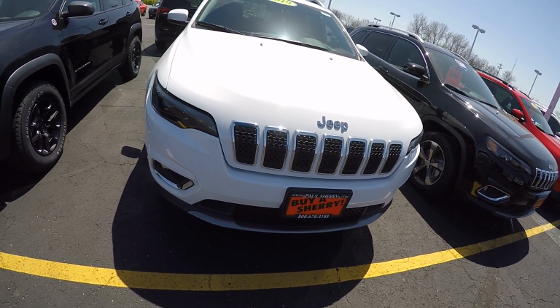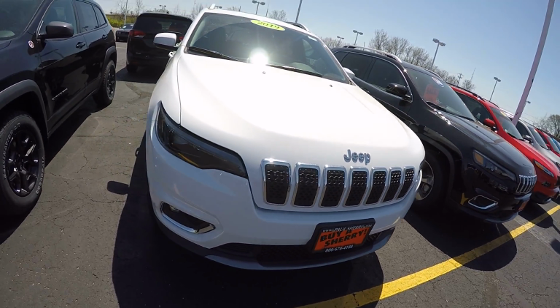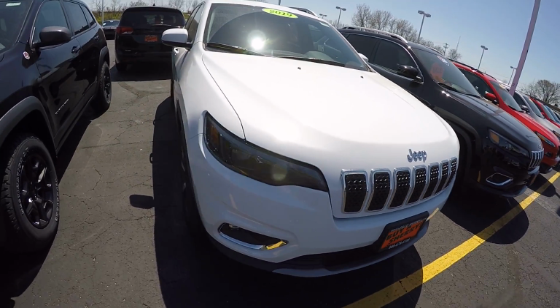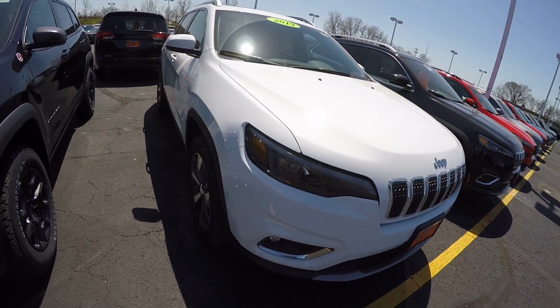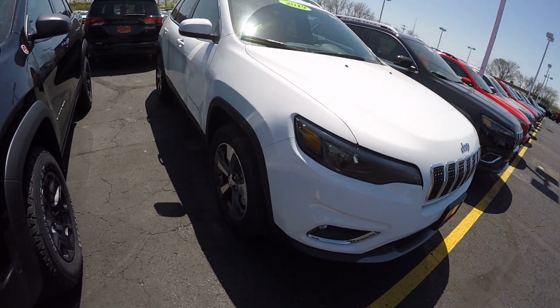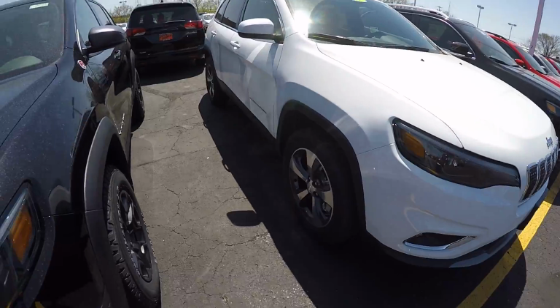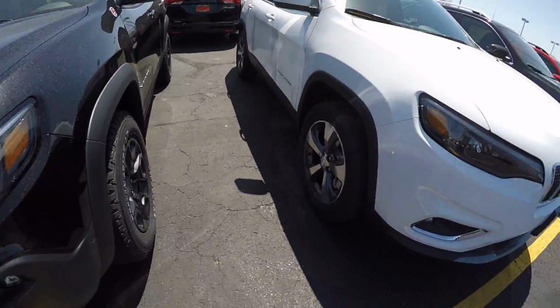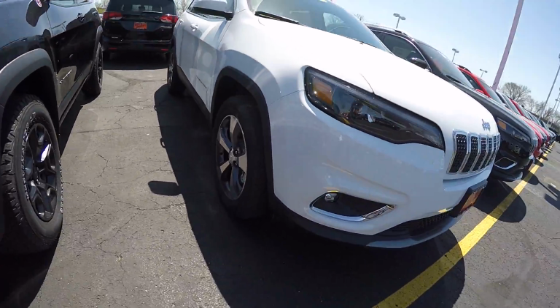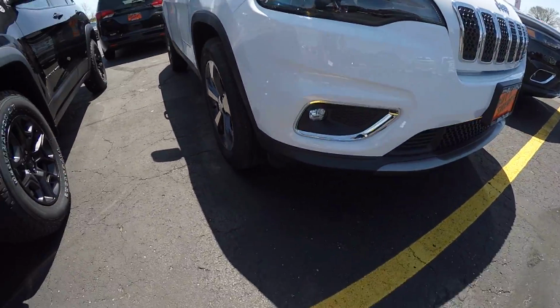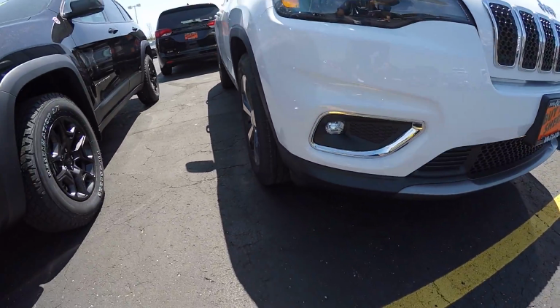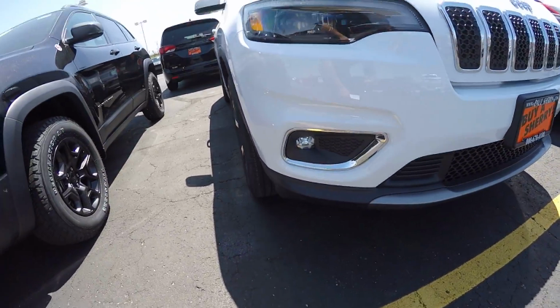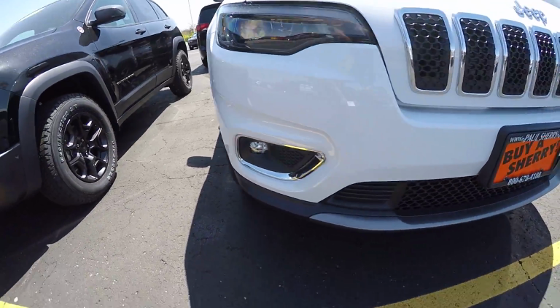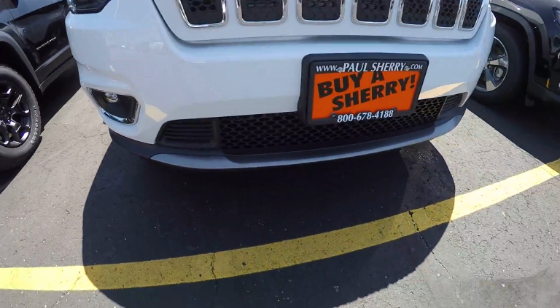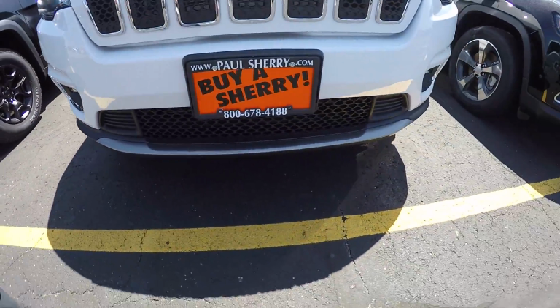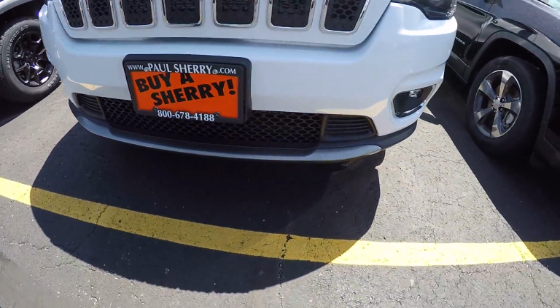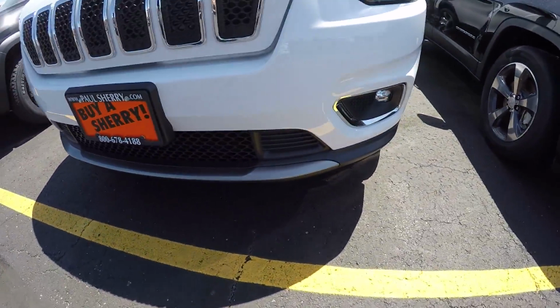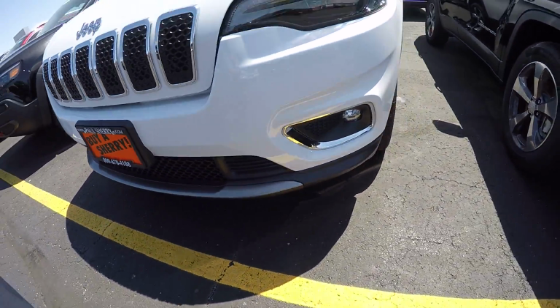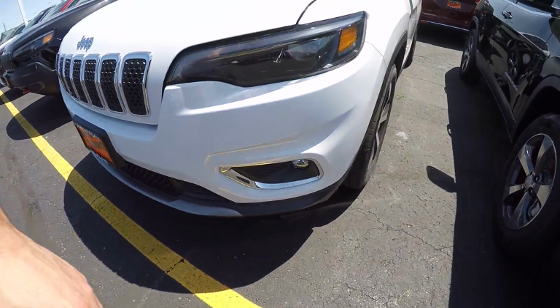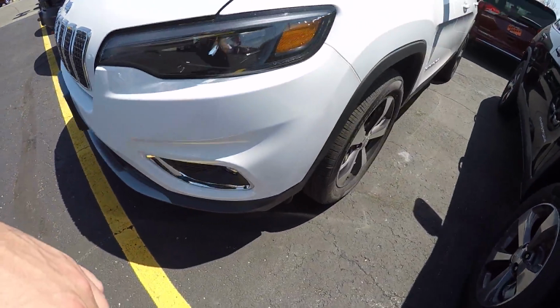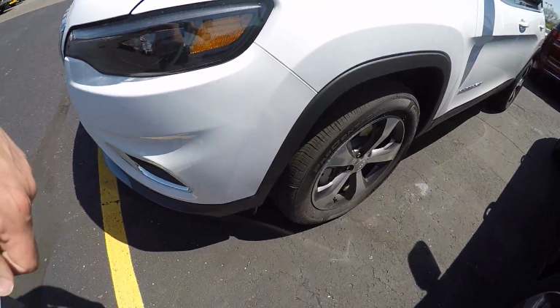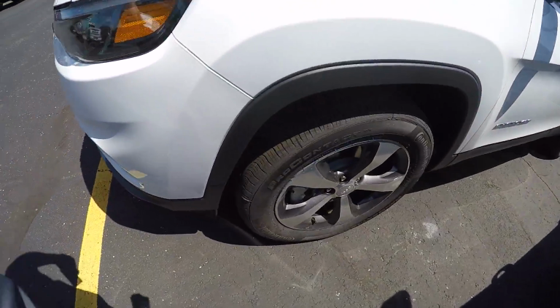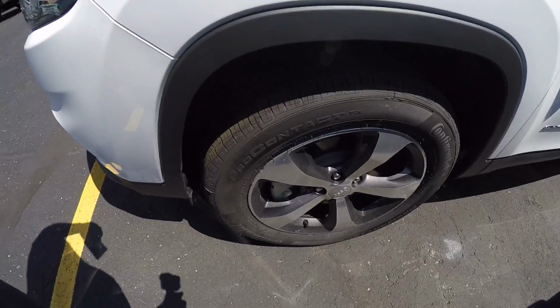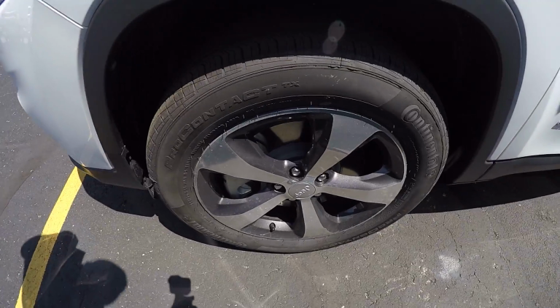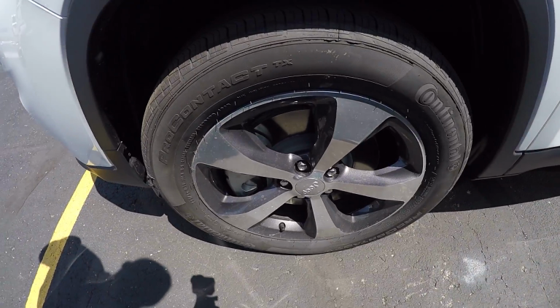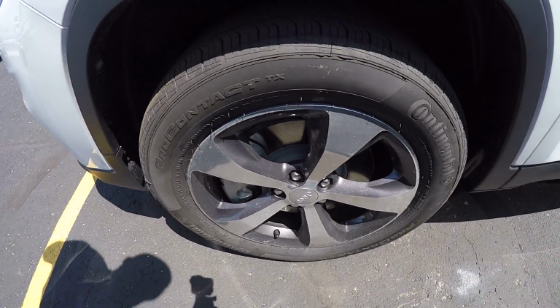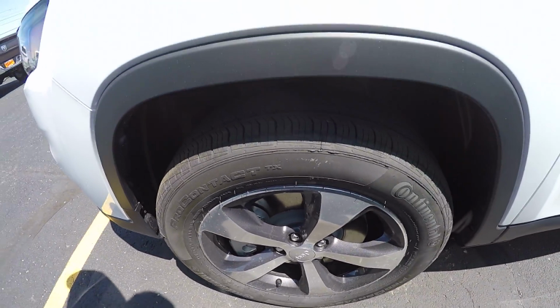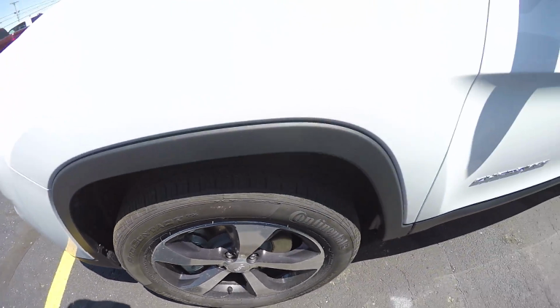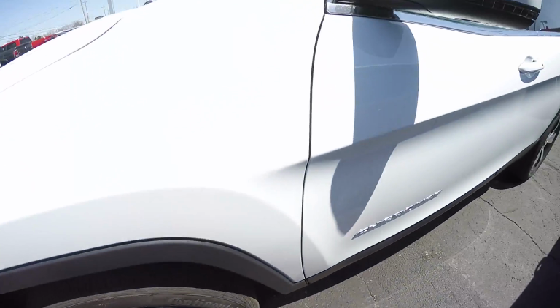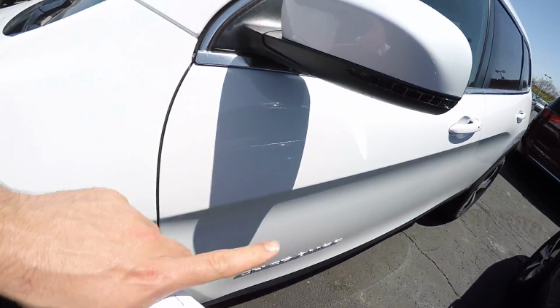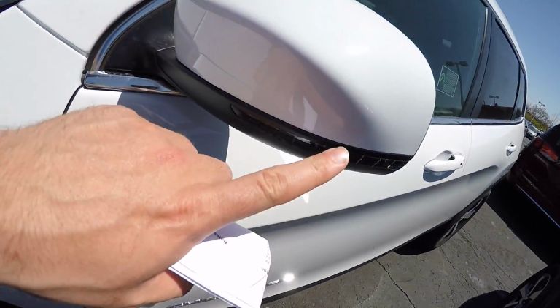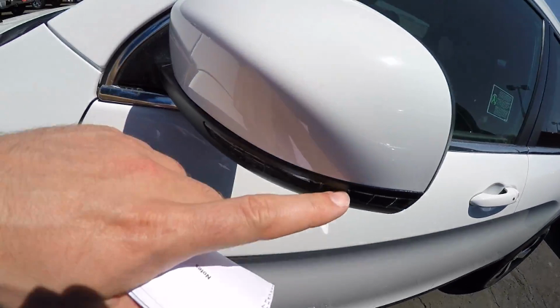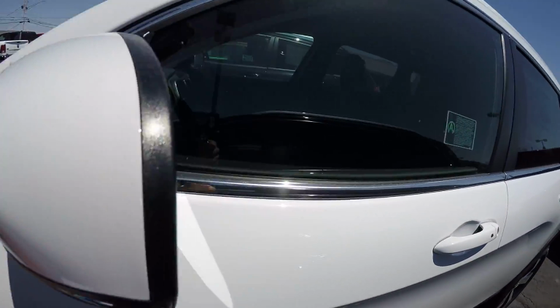It is white in color. You can see the fog lights and your rims here. Let's get your turn signals here in the mirror.